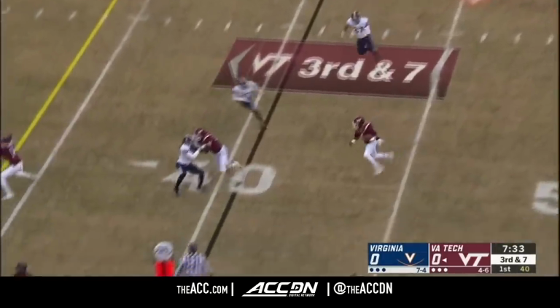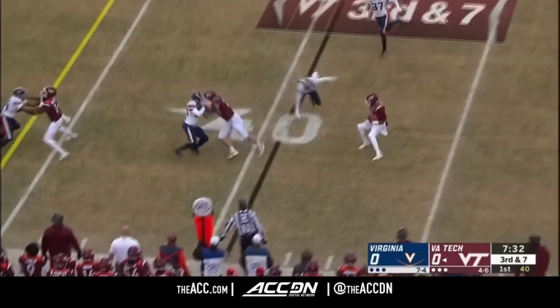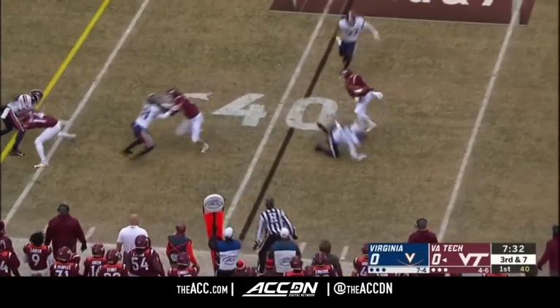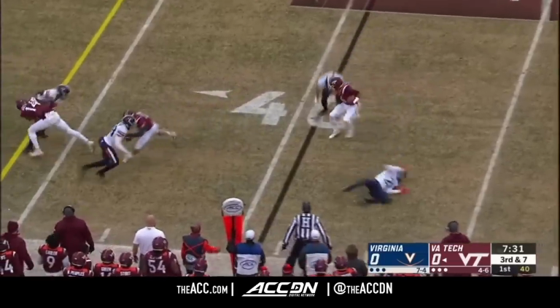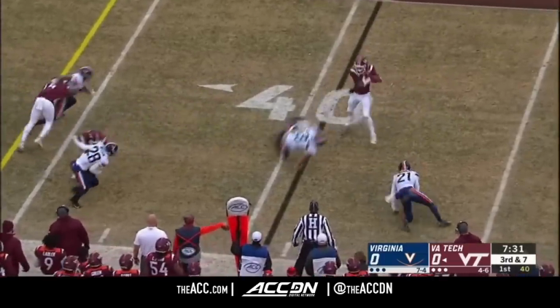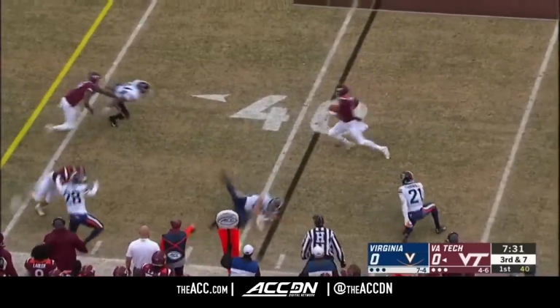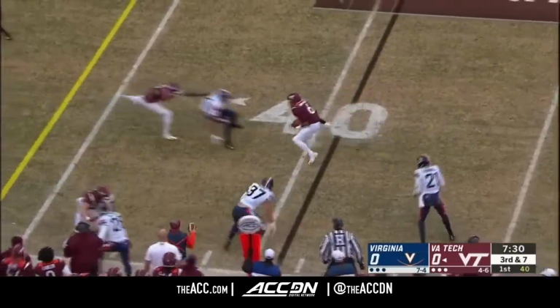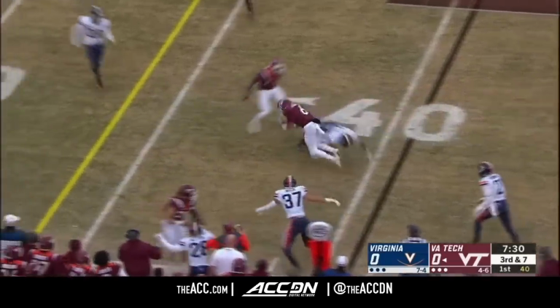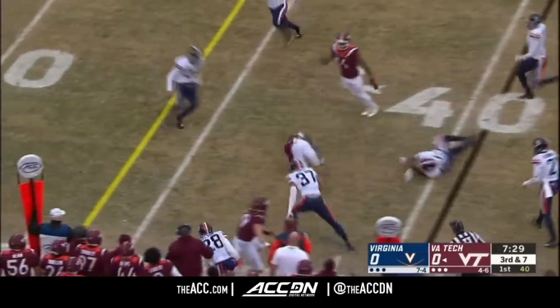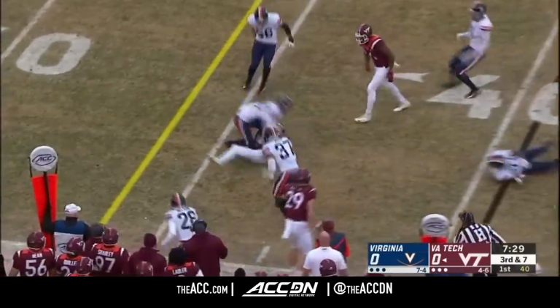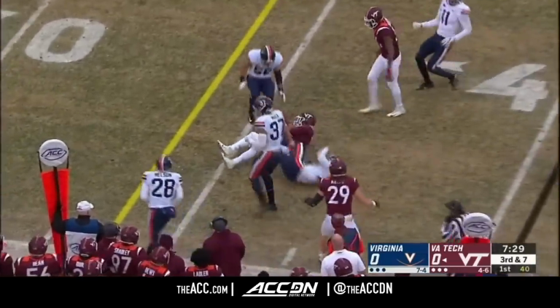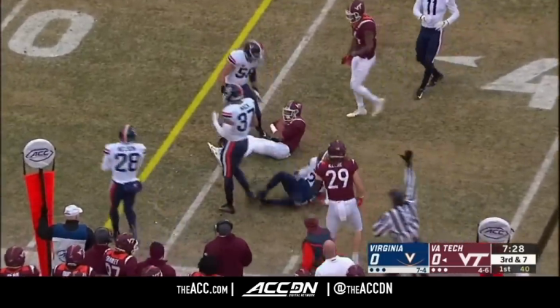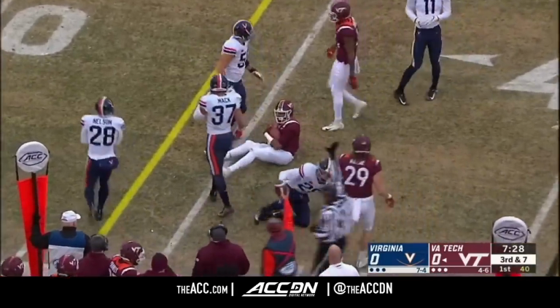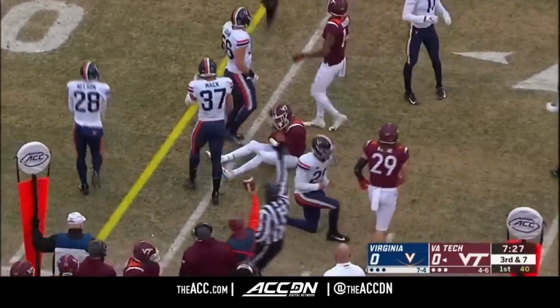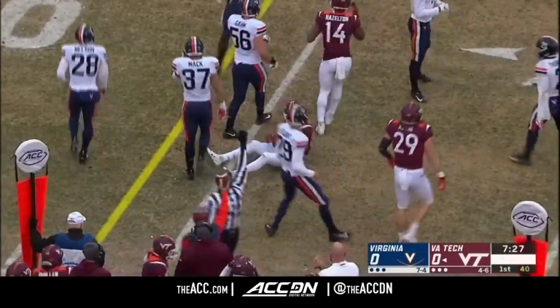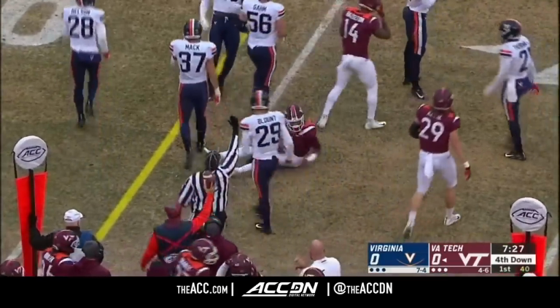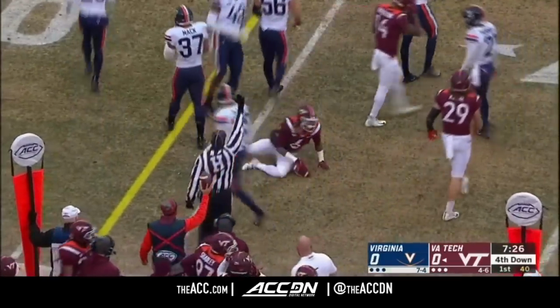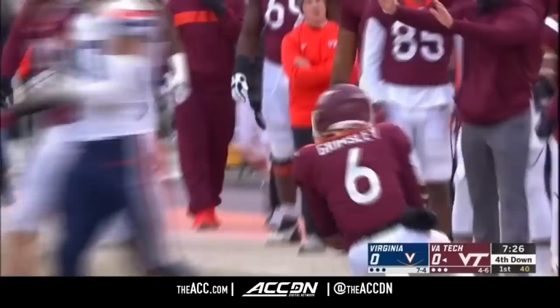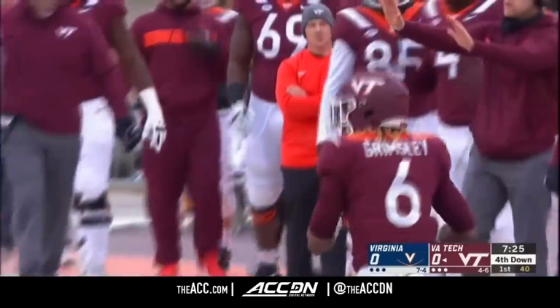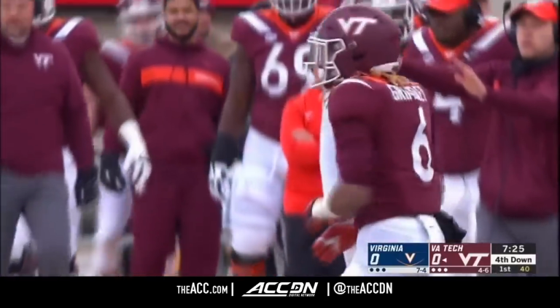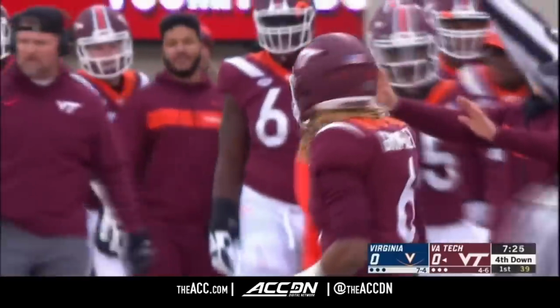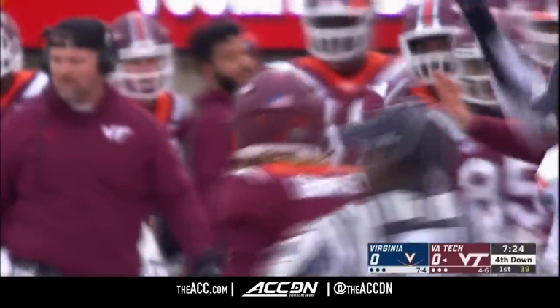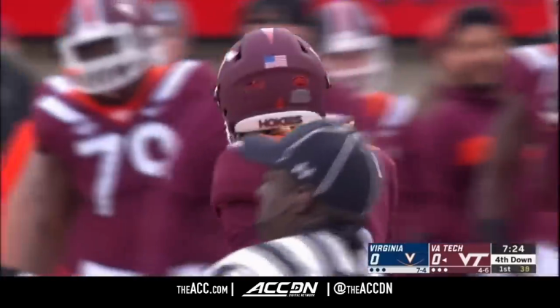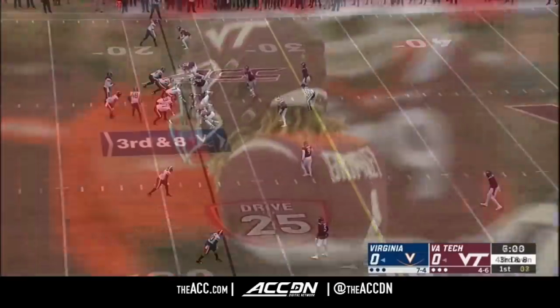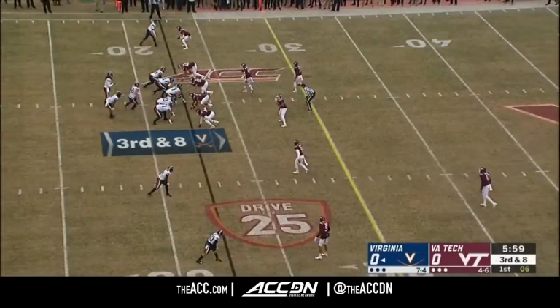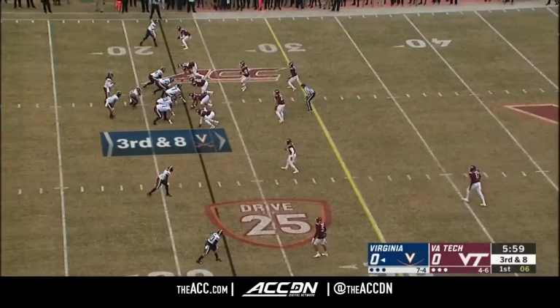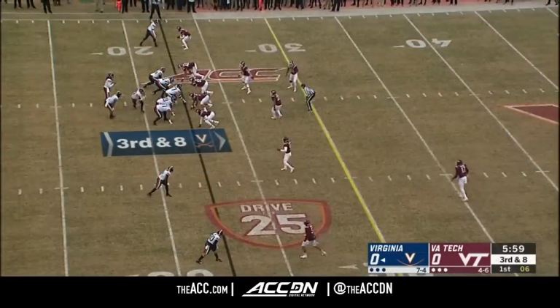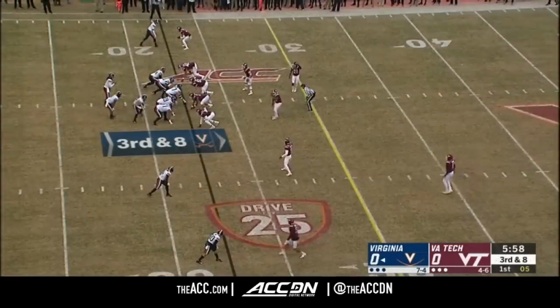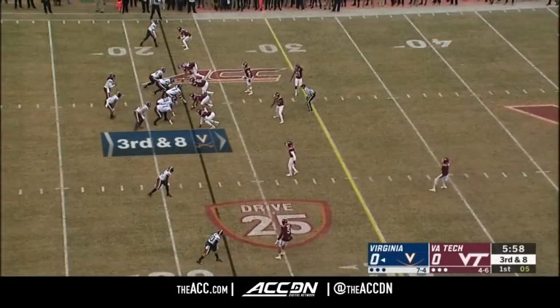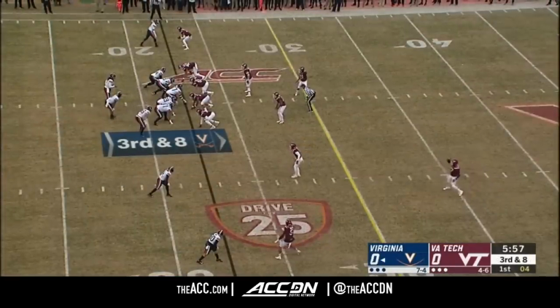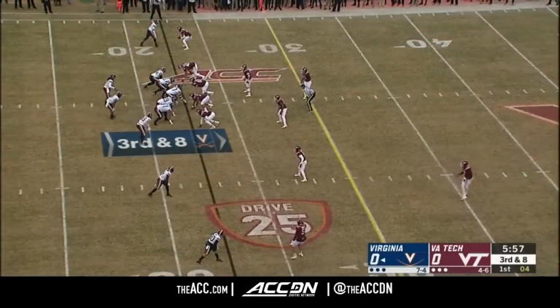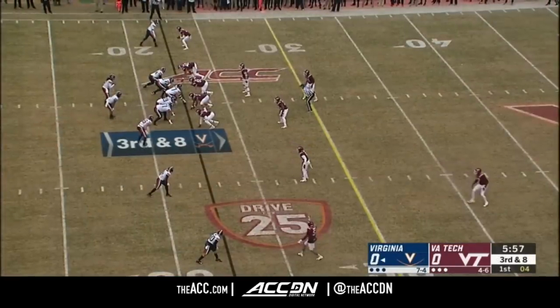Quick screen to Grimsley. He makes two men miss. How about those shifty maneuvers? The sophomore from Williamsburg is back from injury as well. The rivalry books take all your stats and records and throw them right out the window.